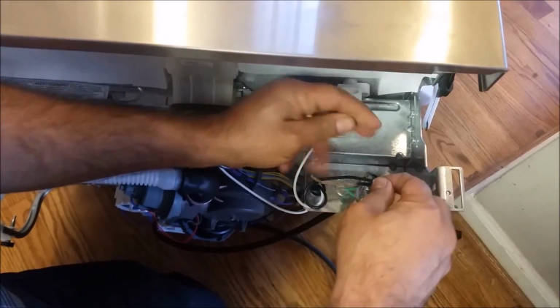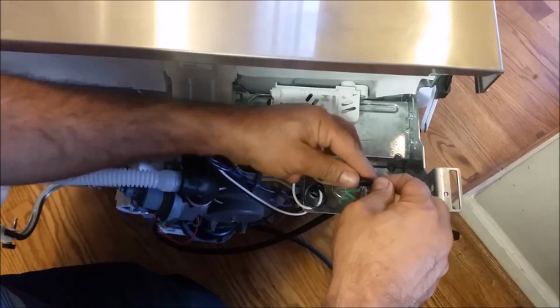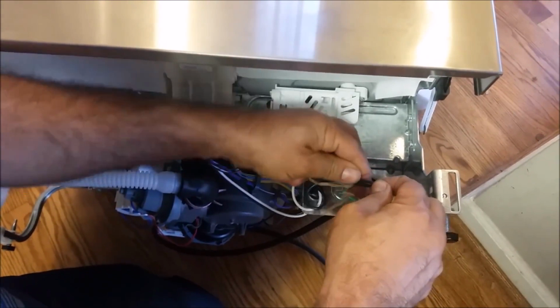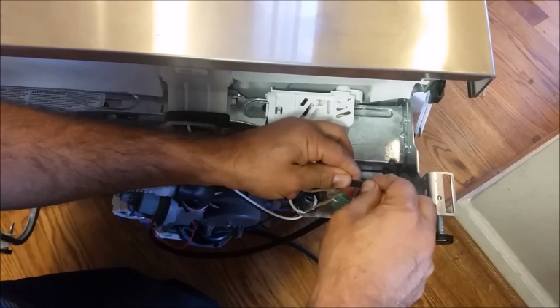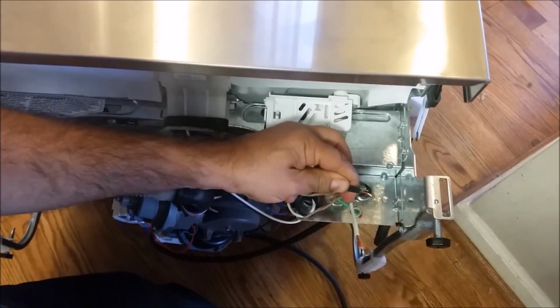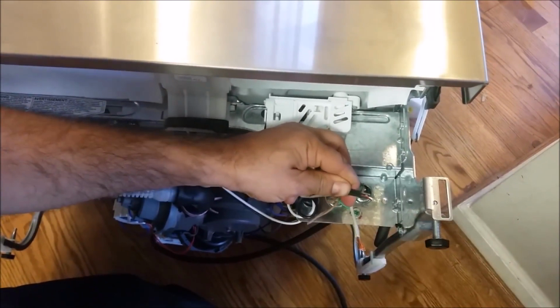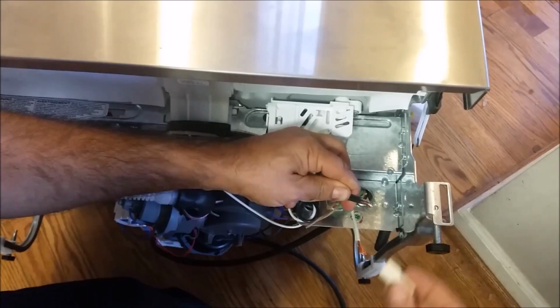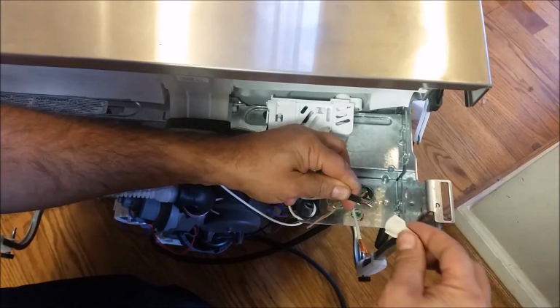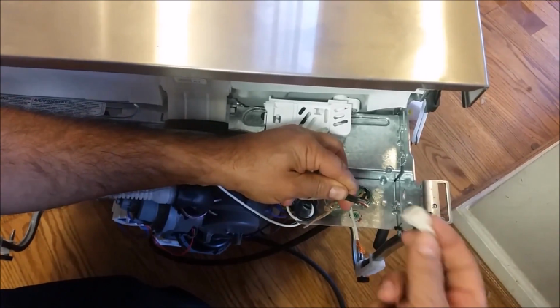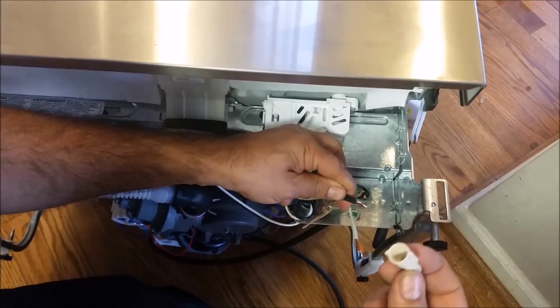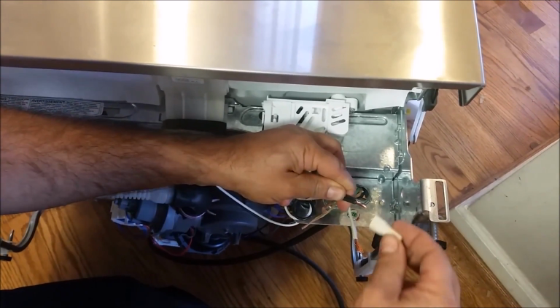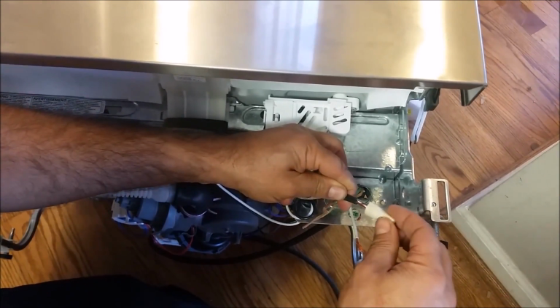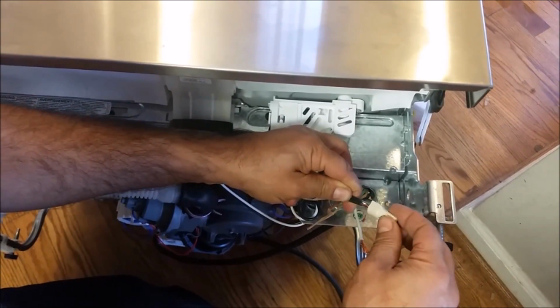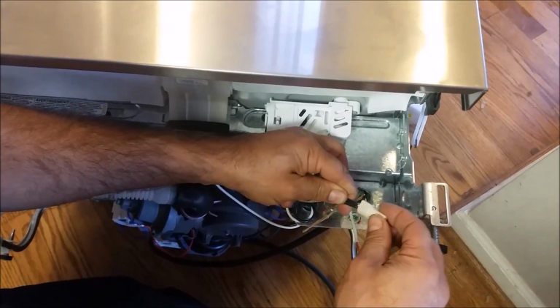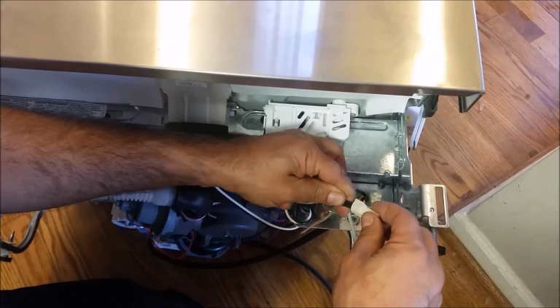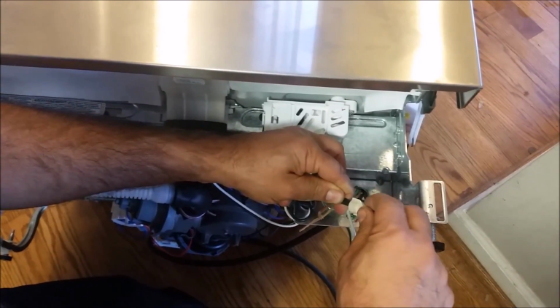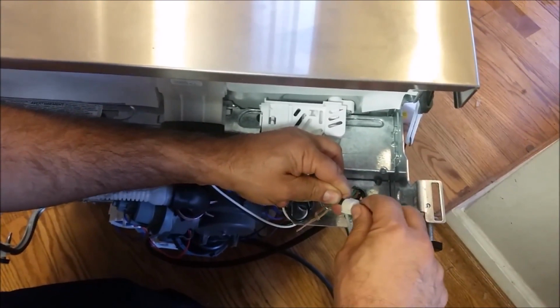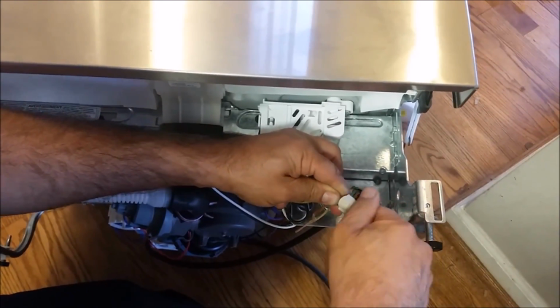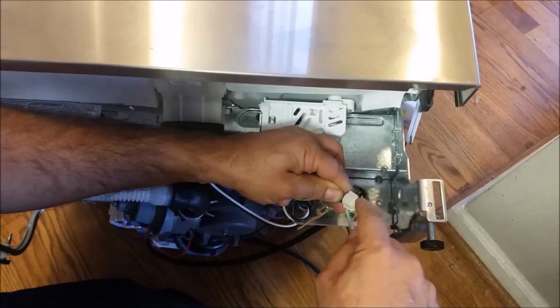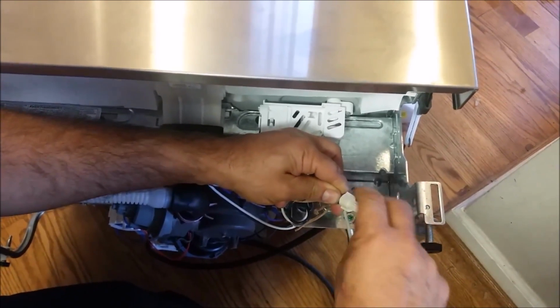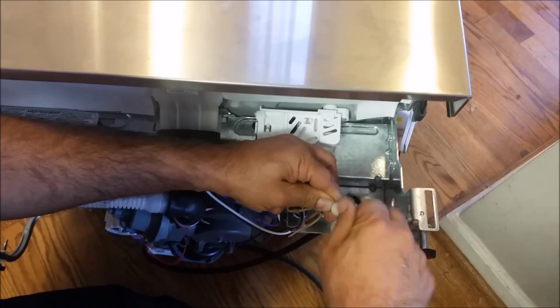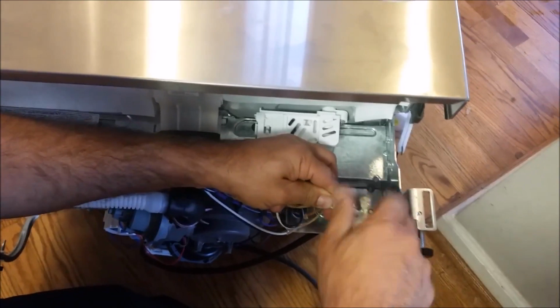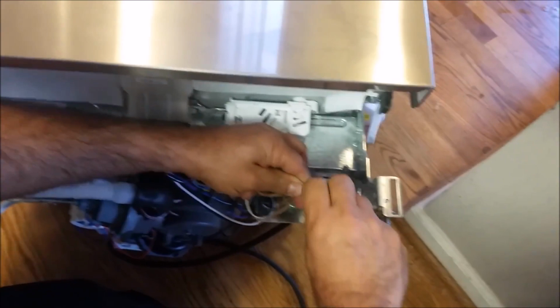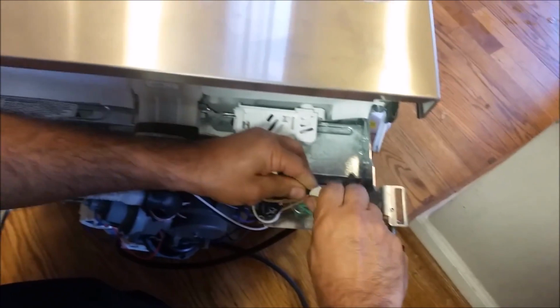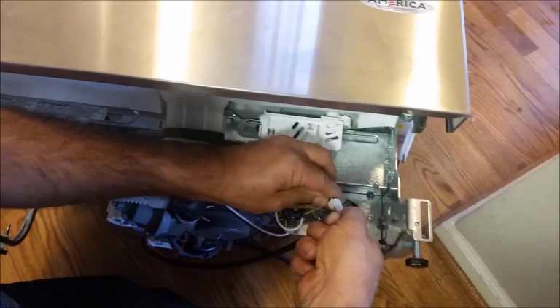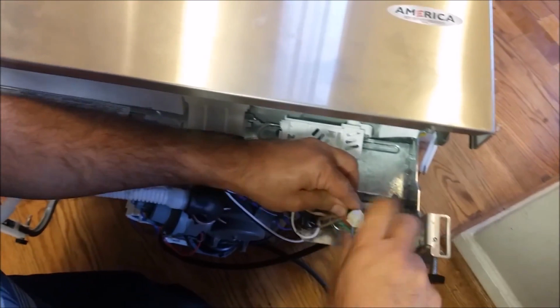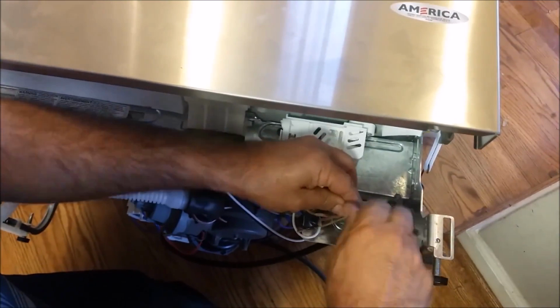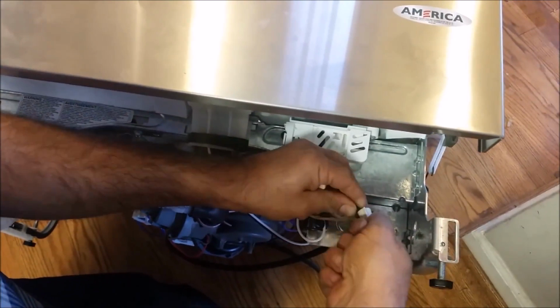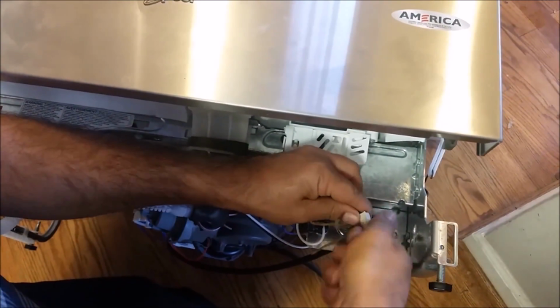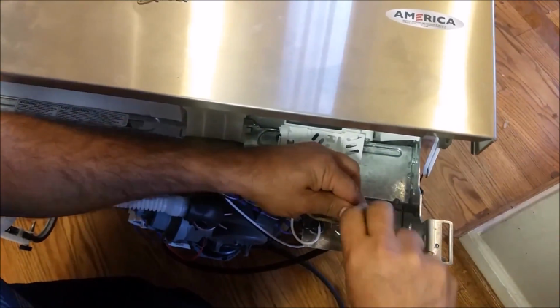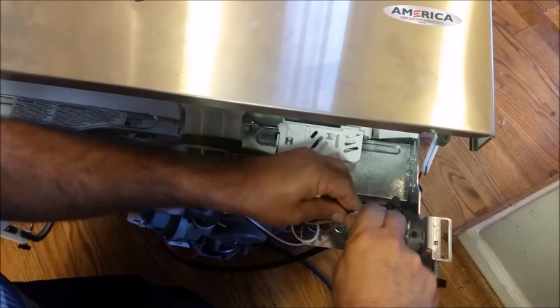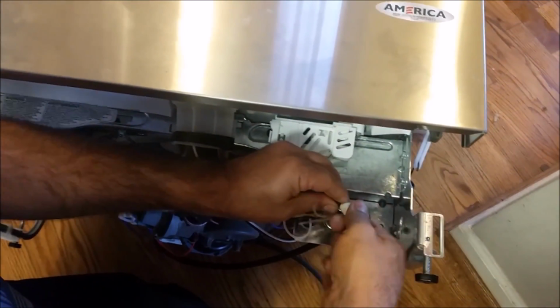Remember, the ground must touch the metal. So the two hot wires — the black and black — have to go together, and I am using this connector to put them together.